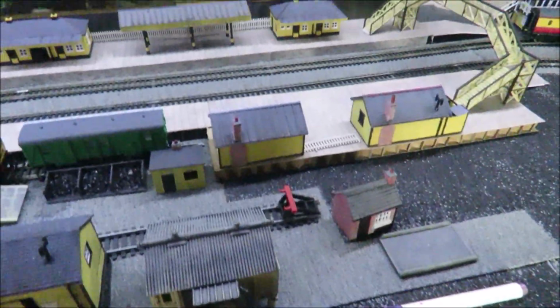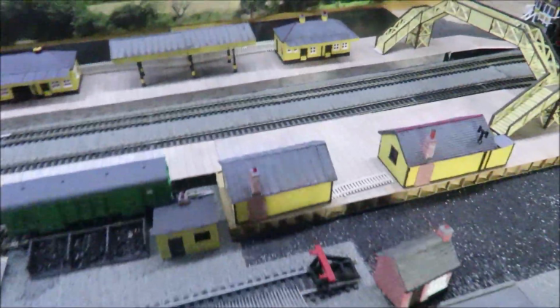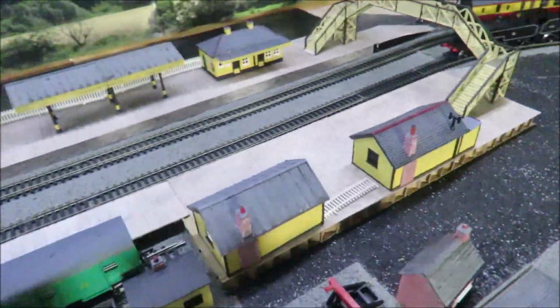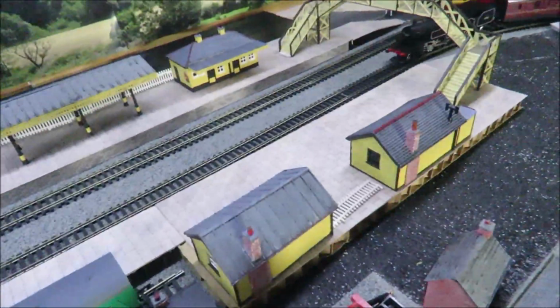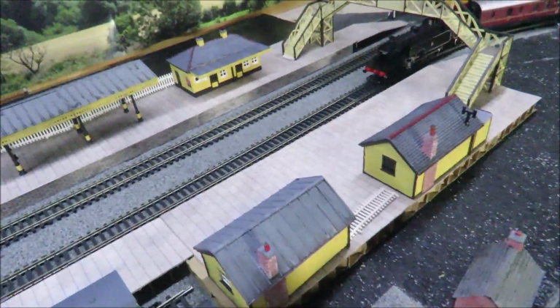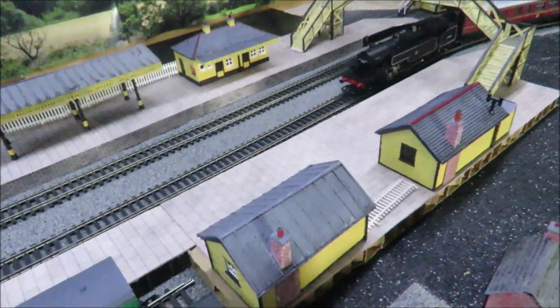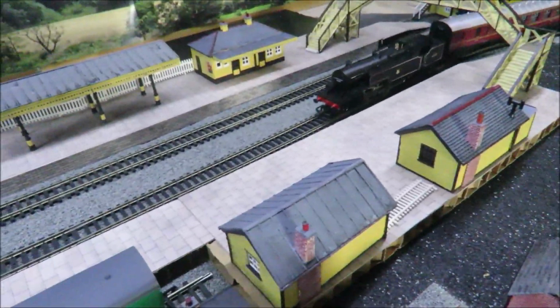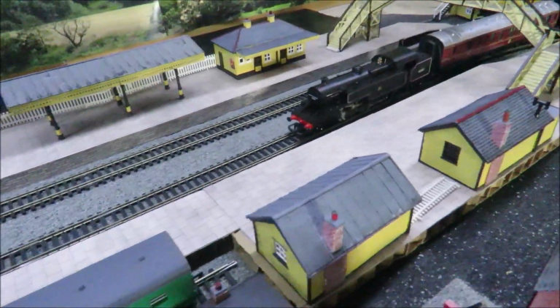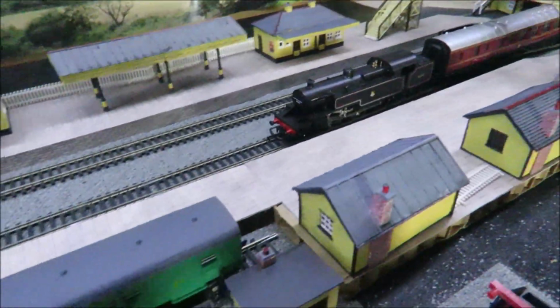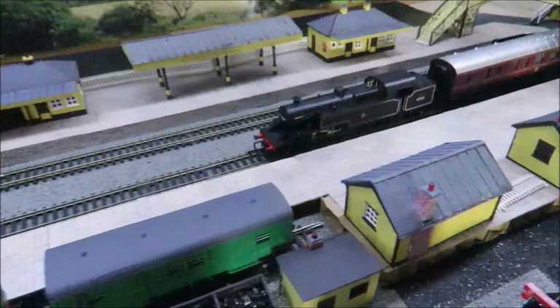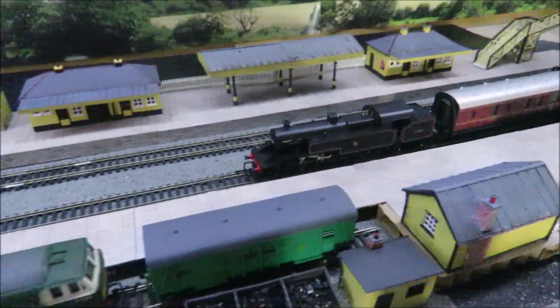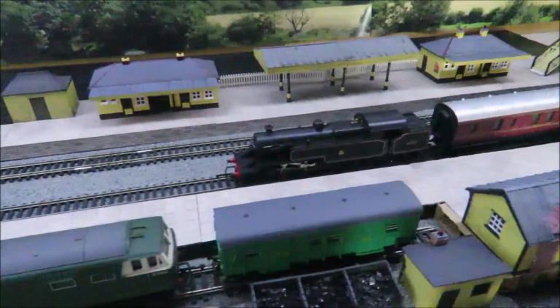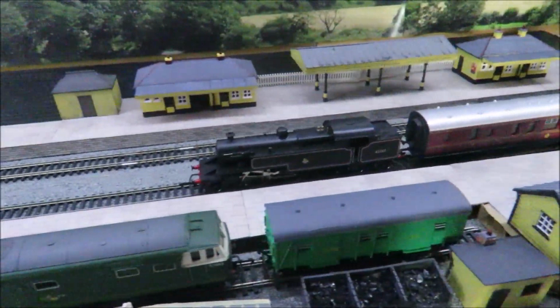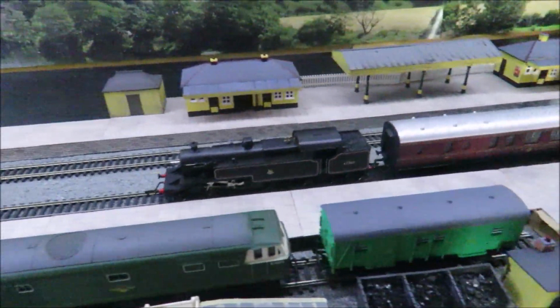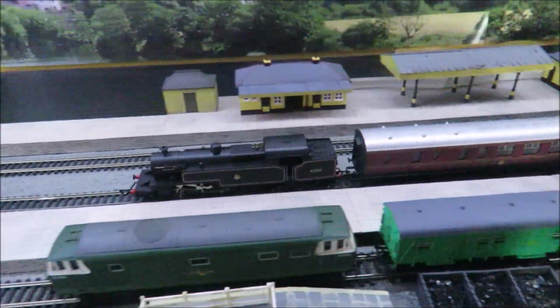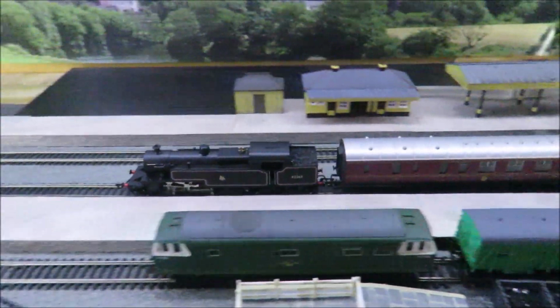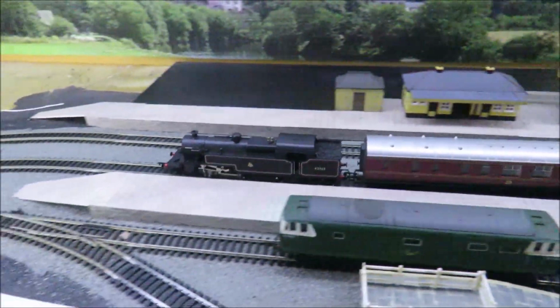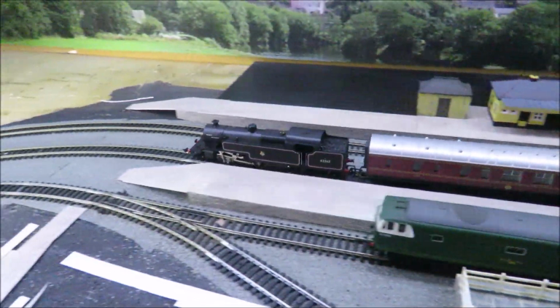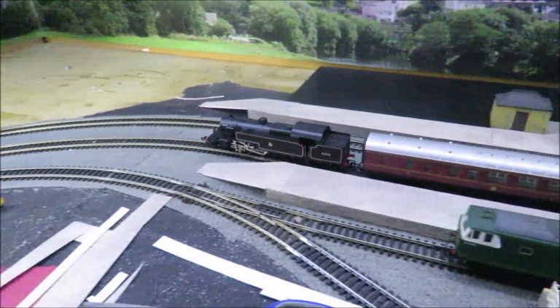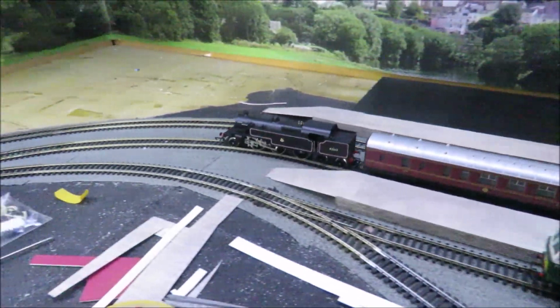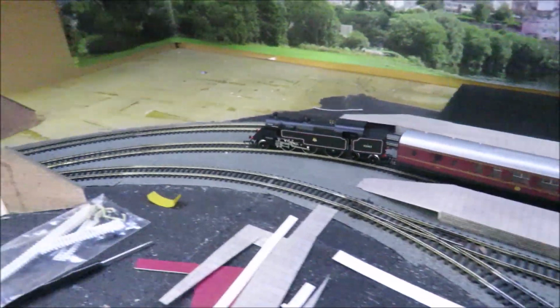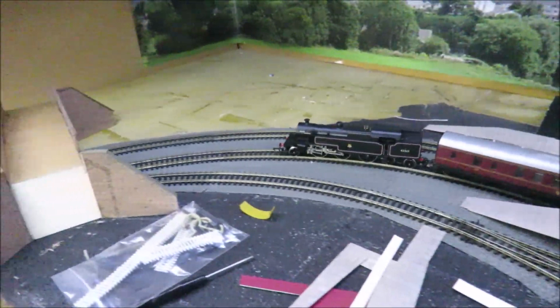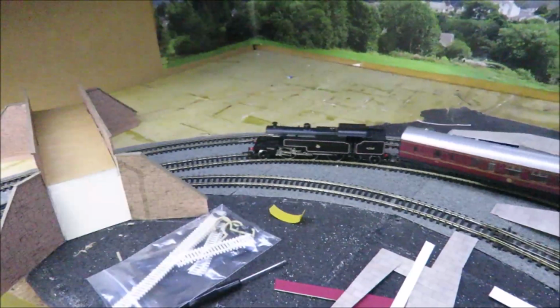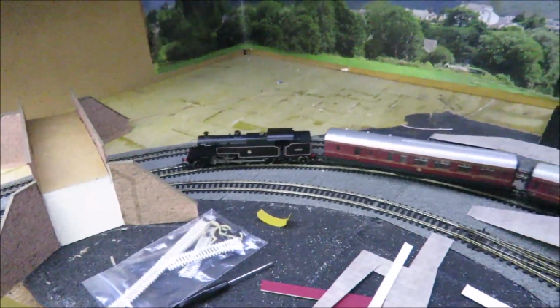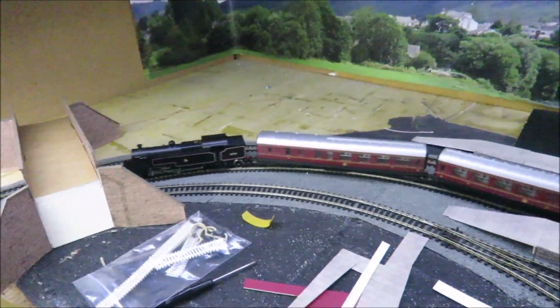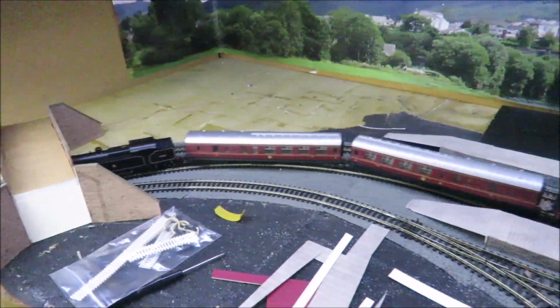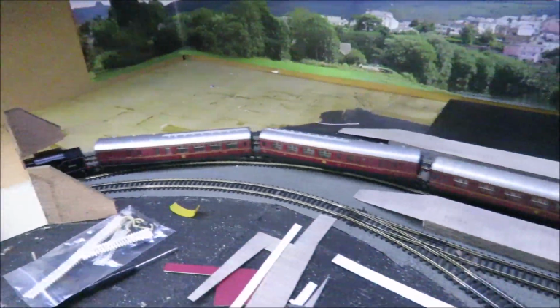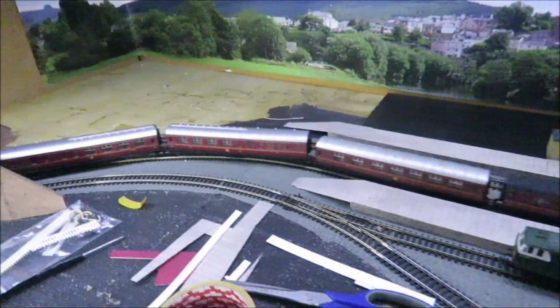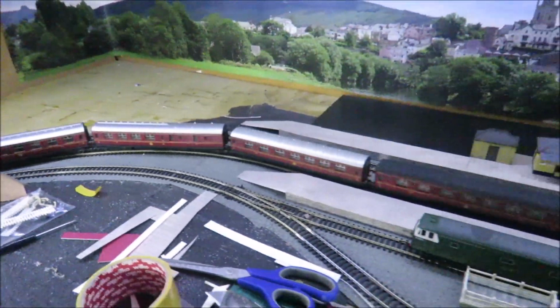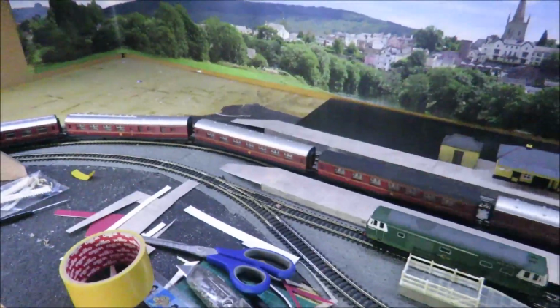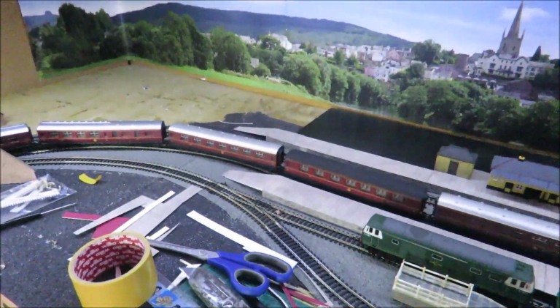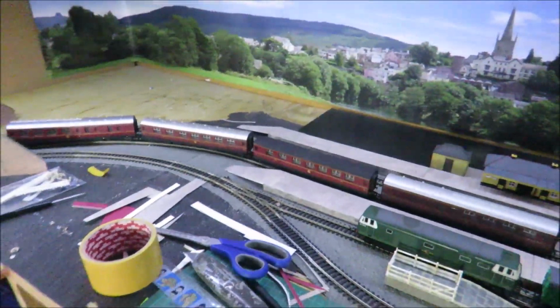We'll just film this running through the station. I believe this is a Fowler — somebody will probably correct me. There we go, a beautiful smooth little slow runner through there. I'm quite pleased with that.